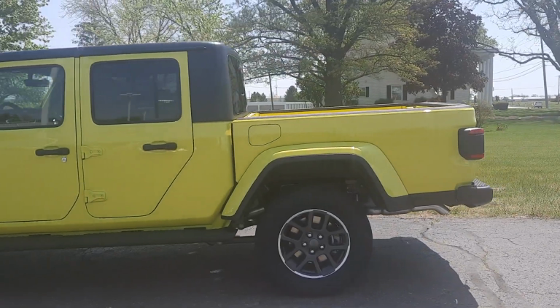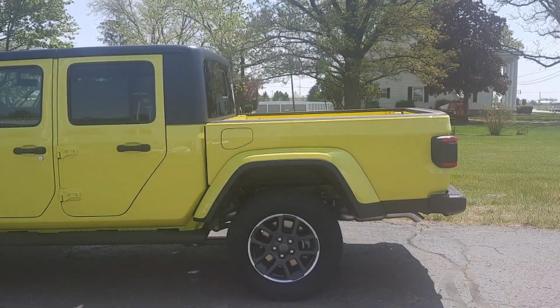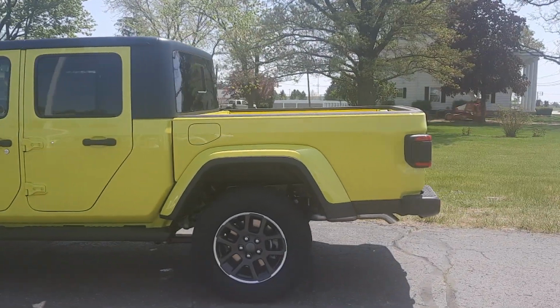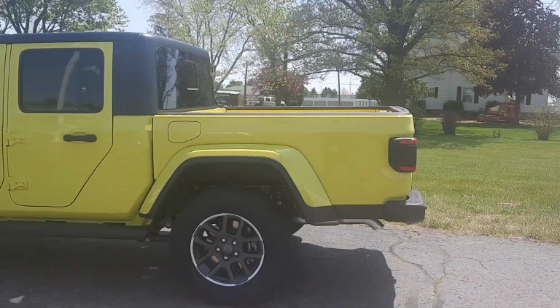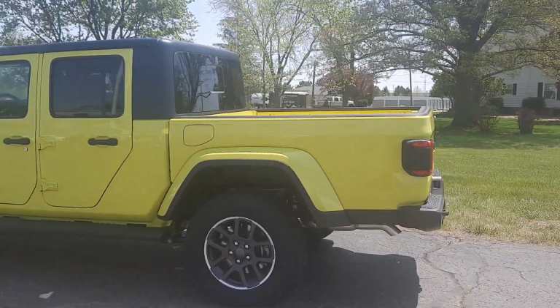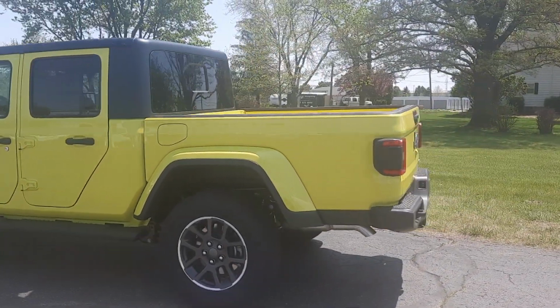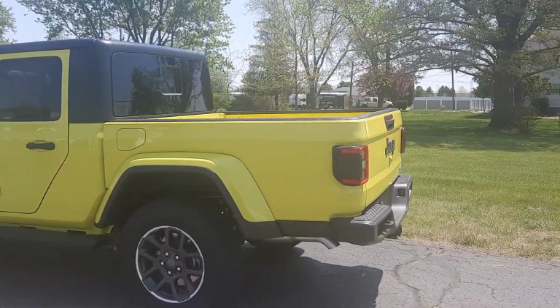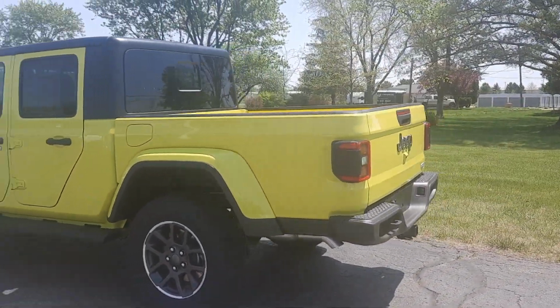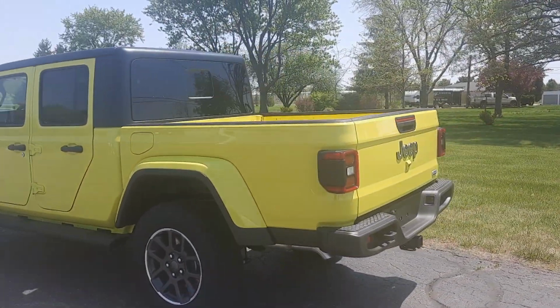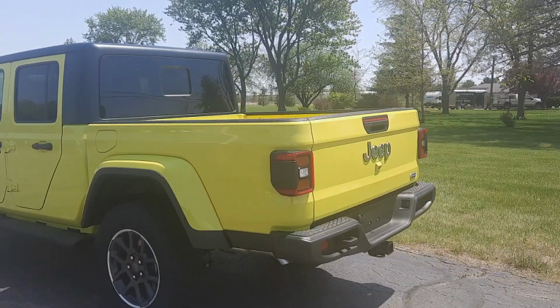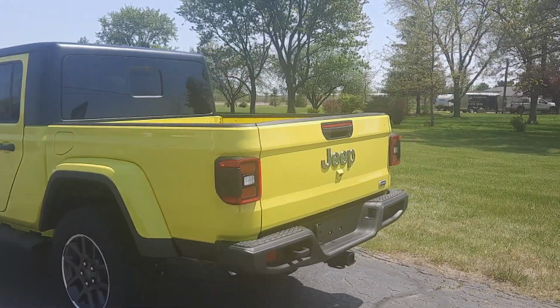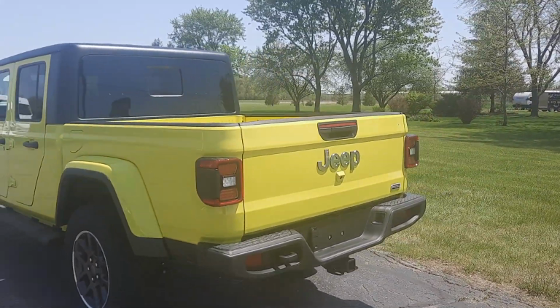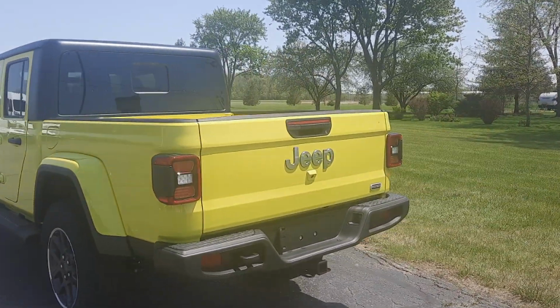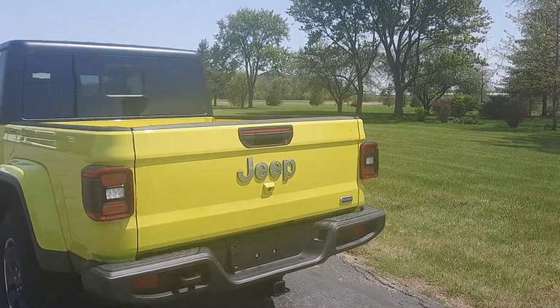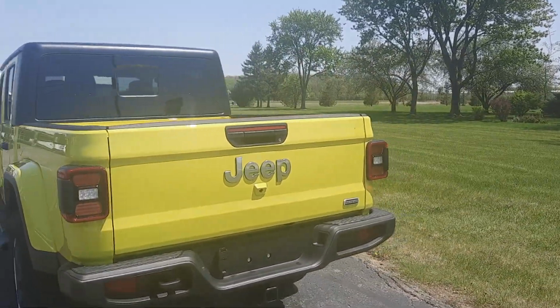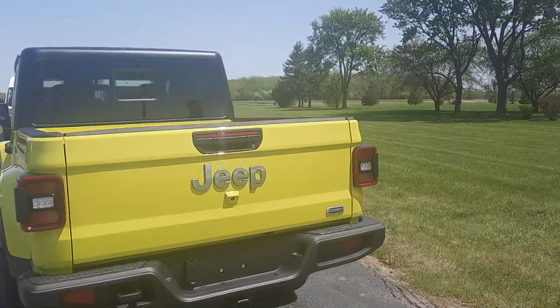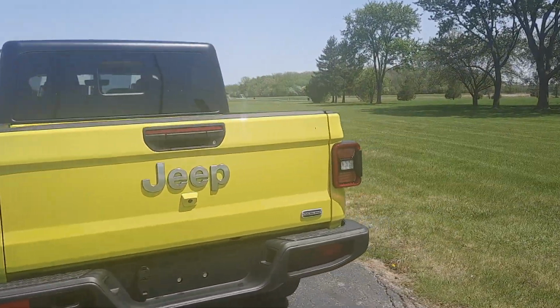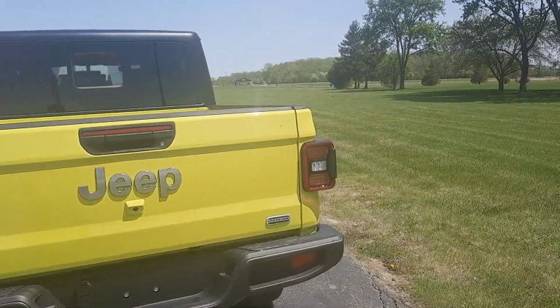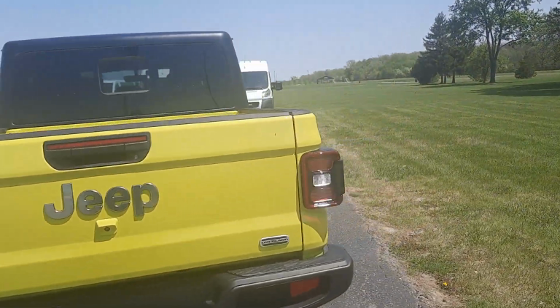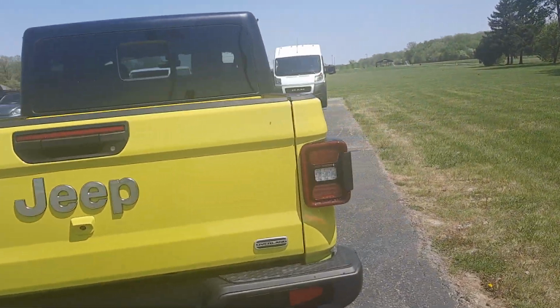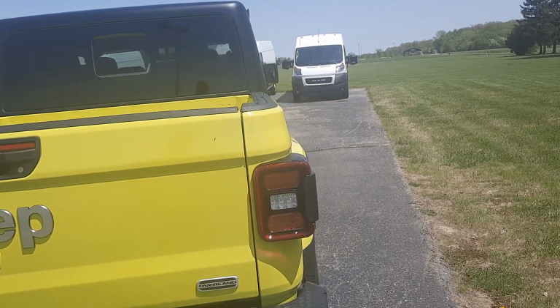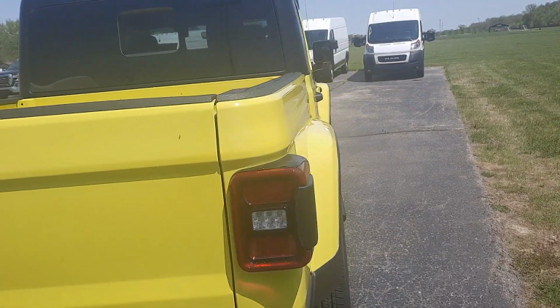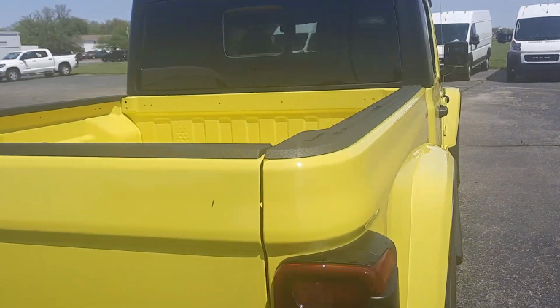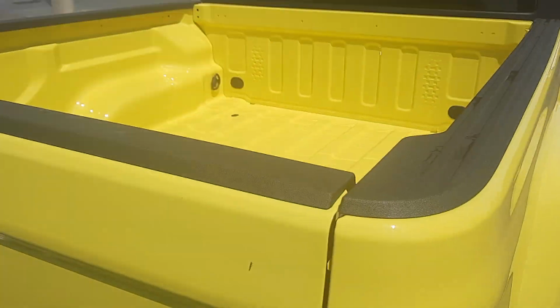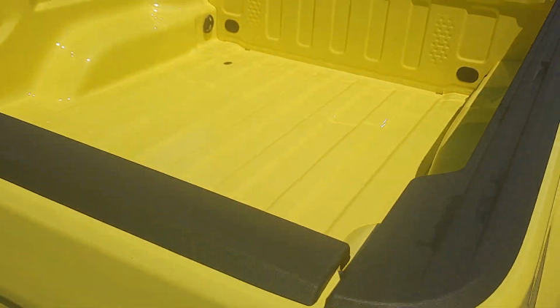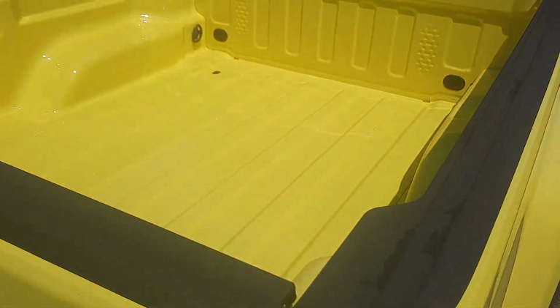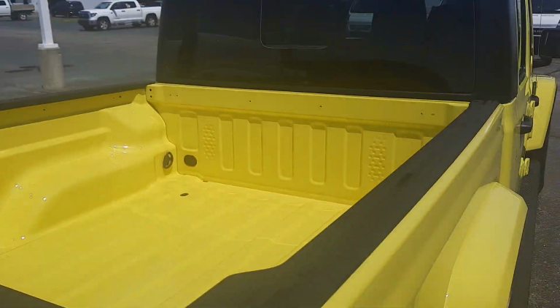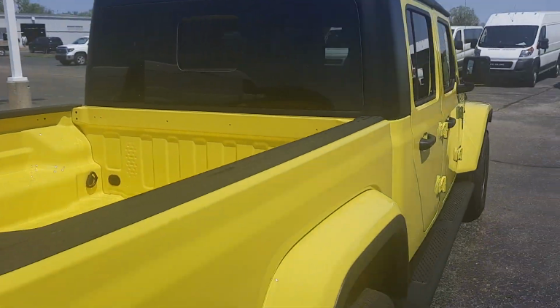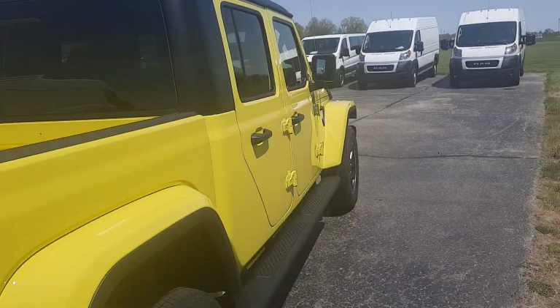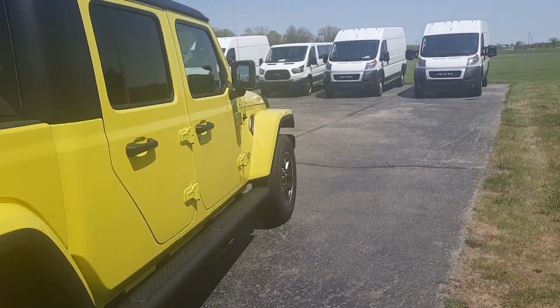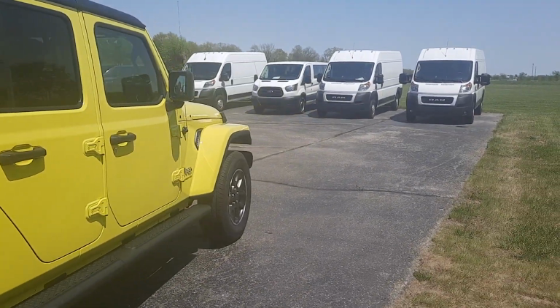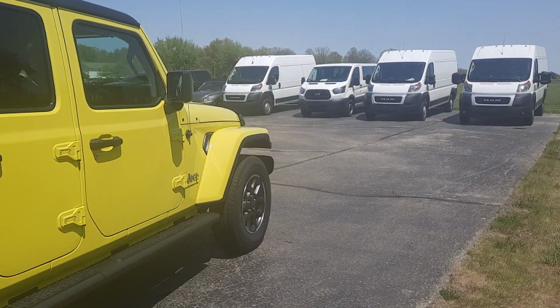This one does have running boards. It does have a tow package. We'll get a look inside the bed, and I'm going to get a close up of one of the wheels.